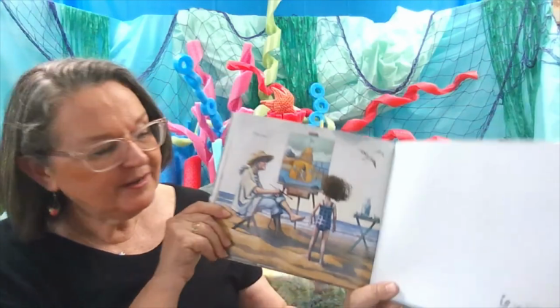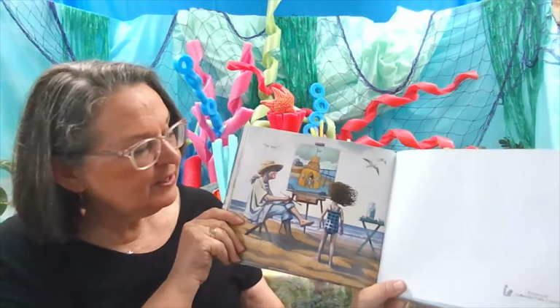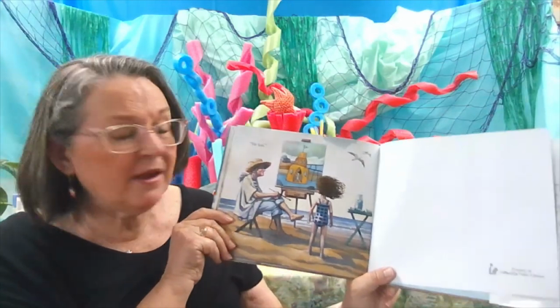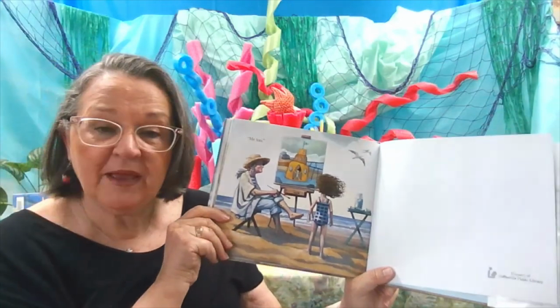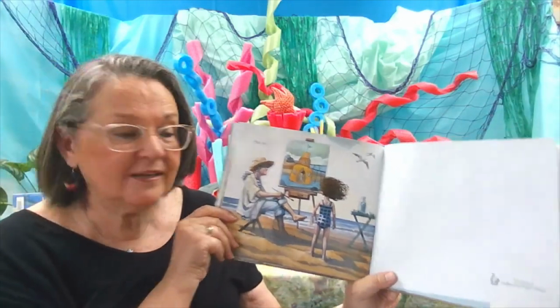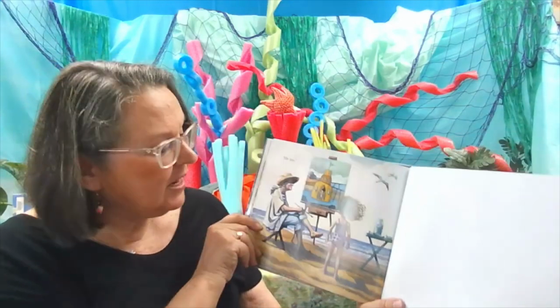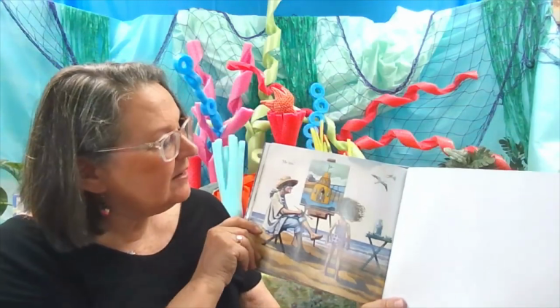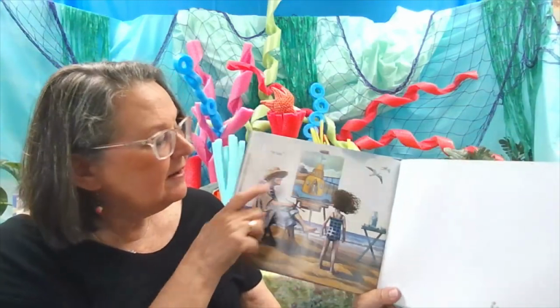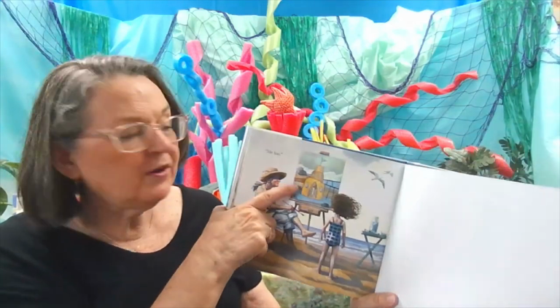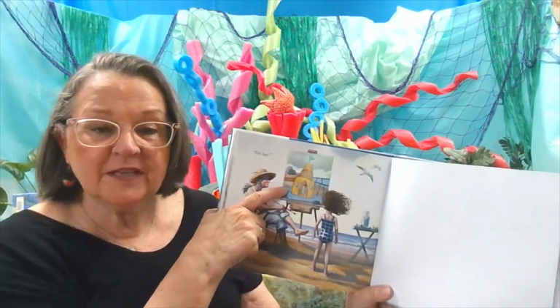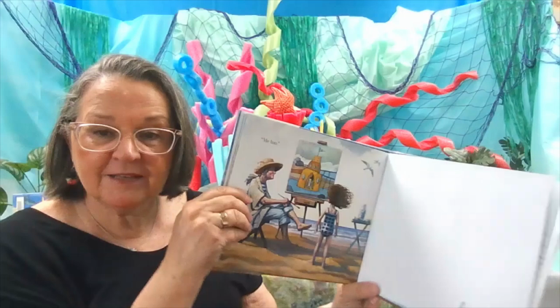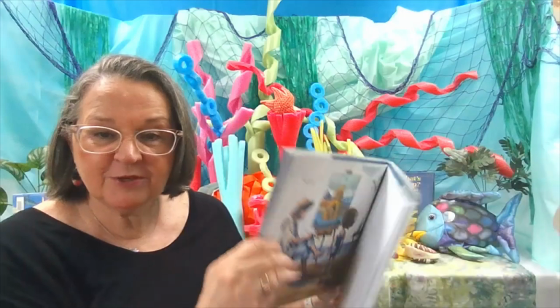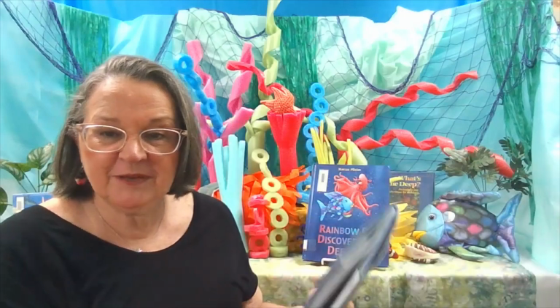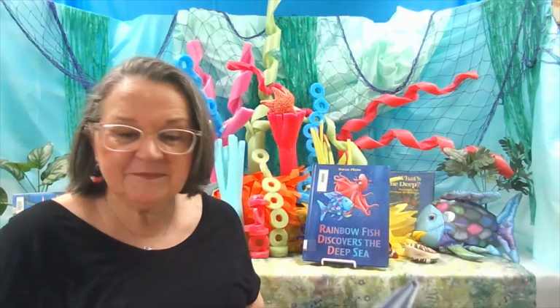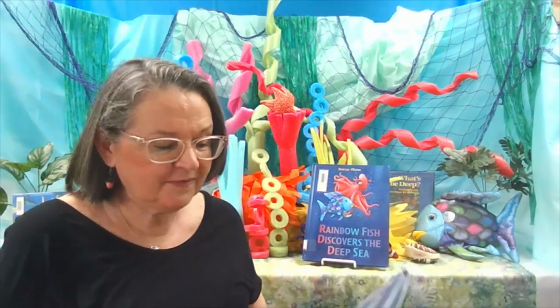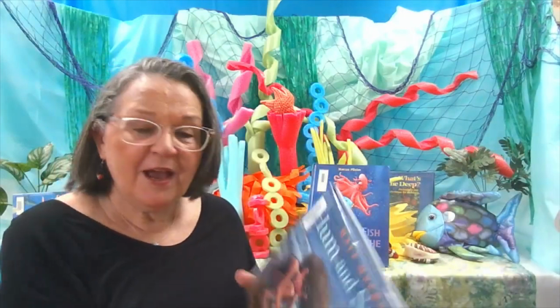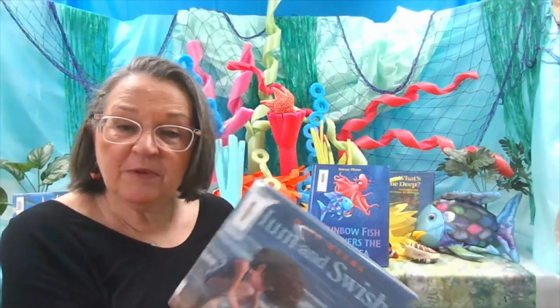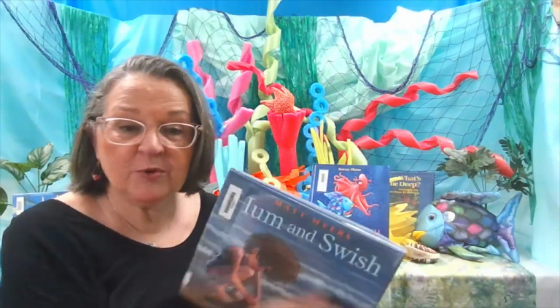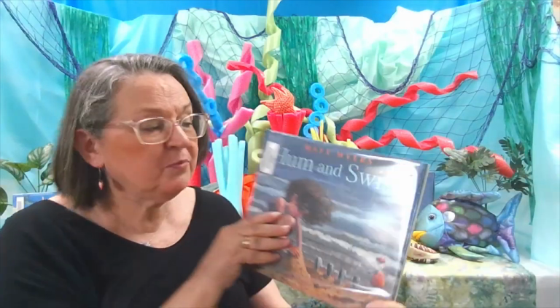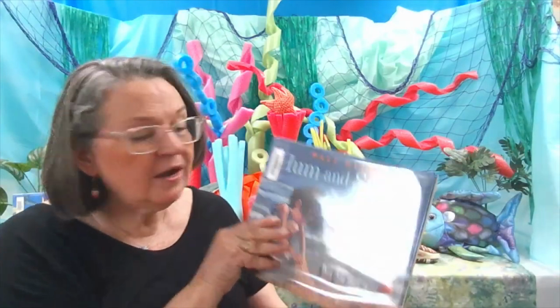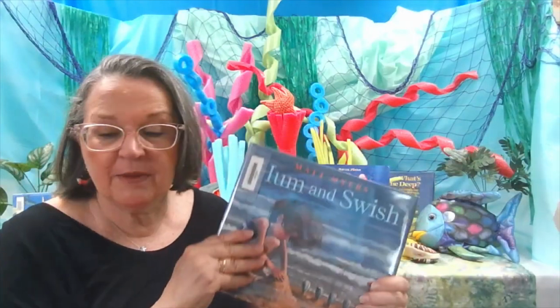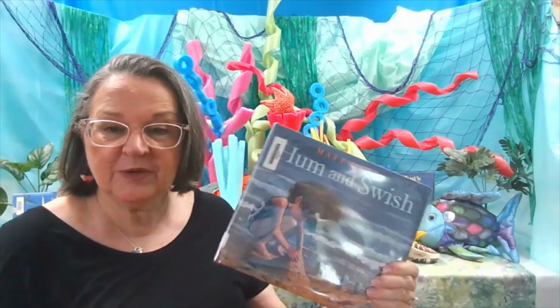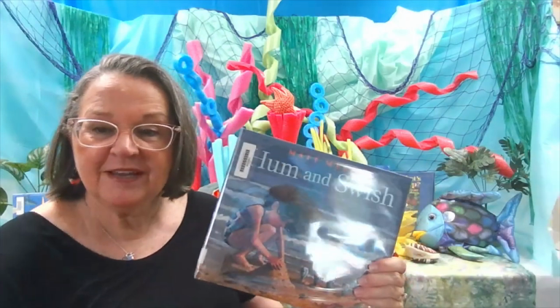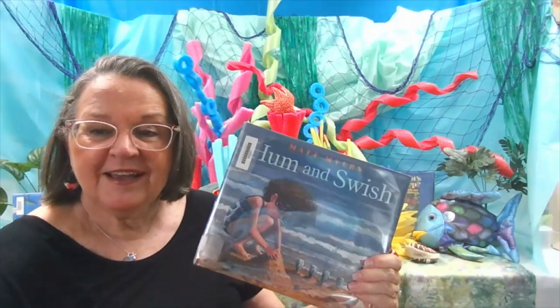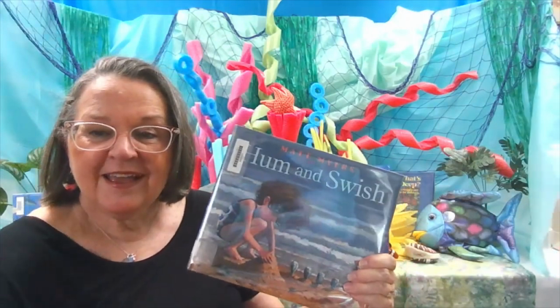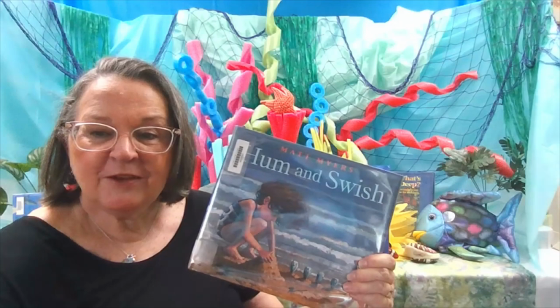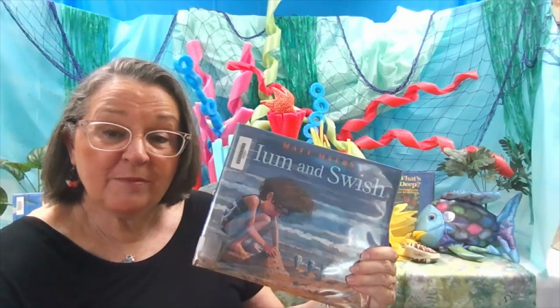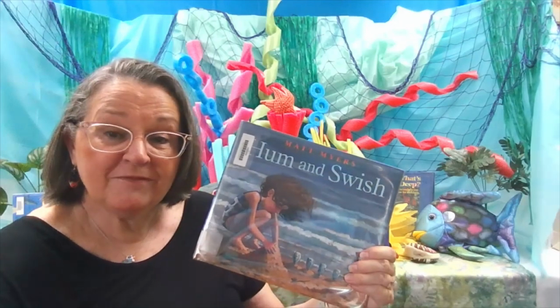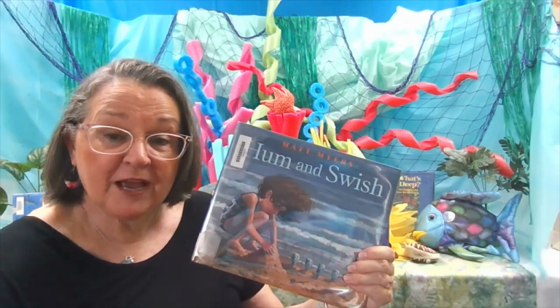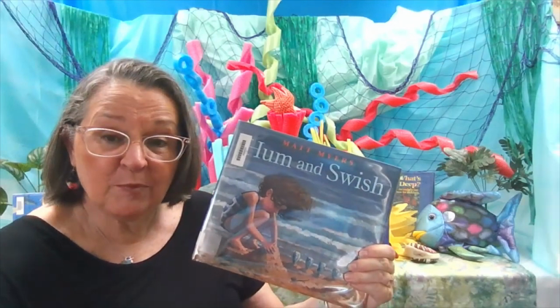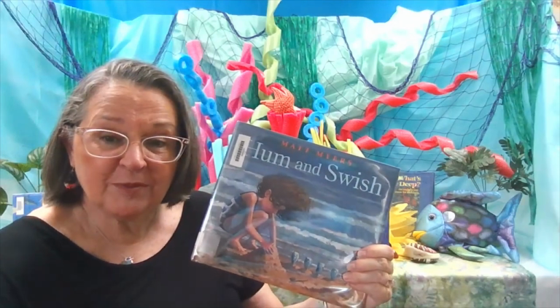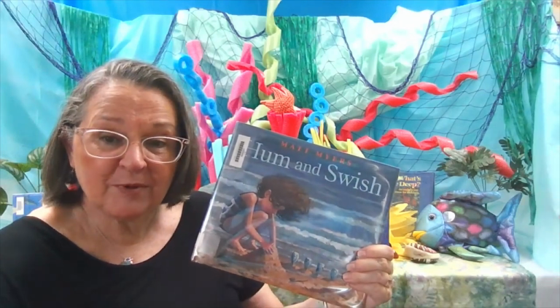You see, she made a painting of Jamie and her sand castle that she built. I hope you've enjoyed this book, Hum and Swish, and that you'll come and check out more books from the library.